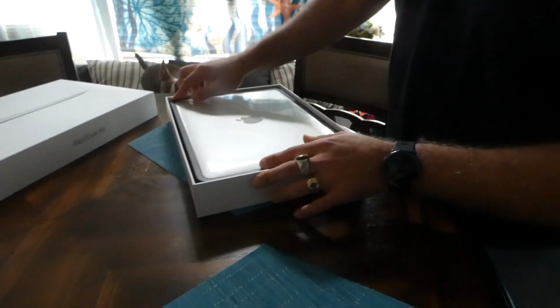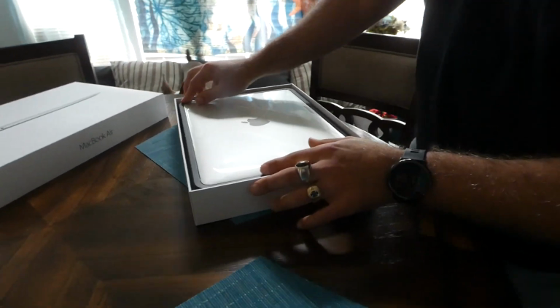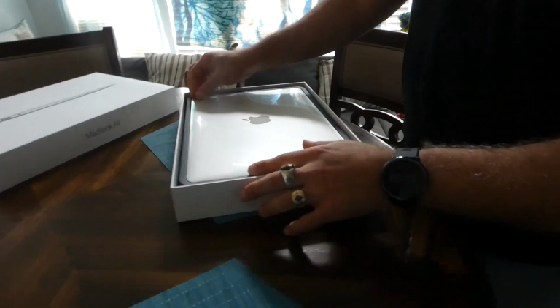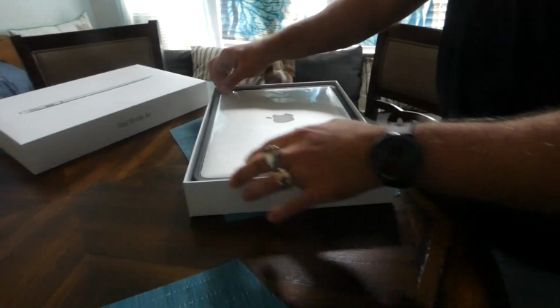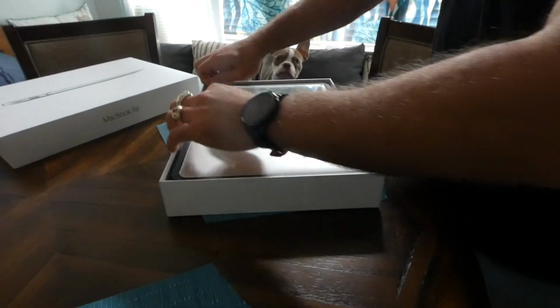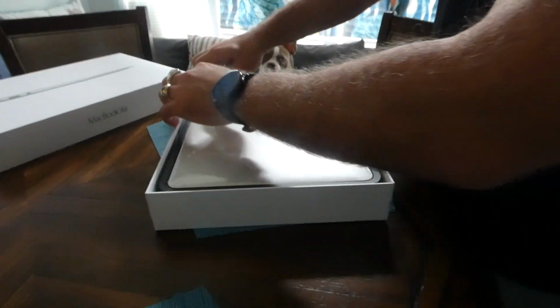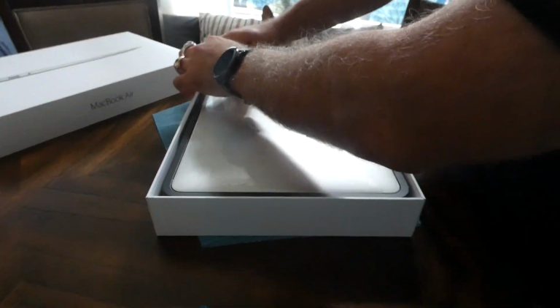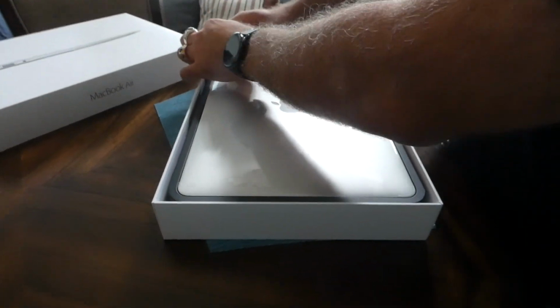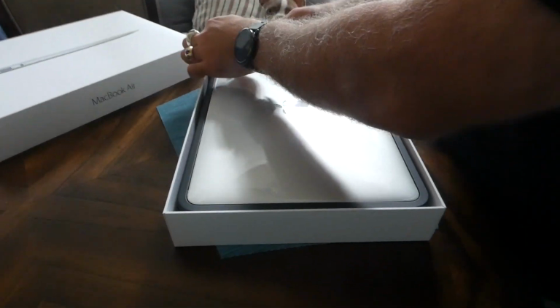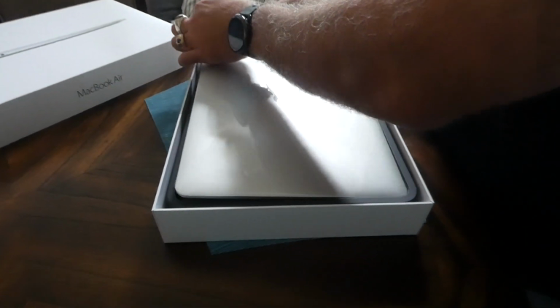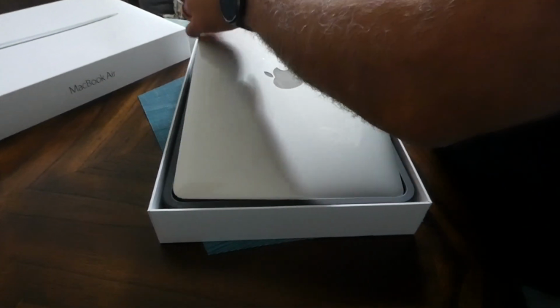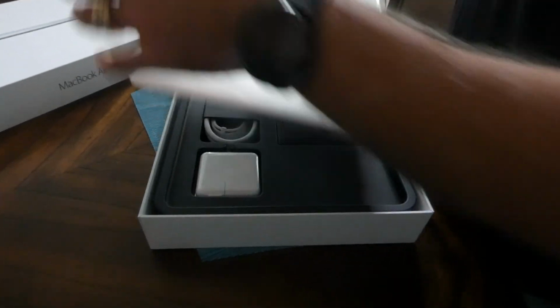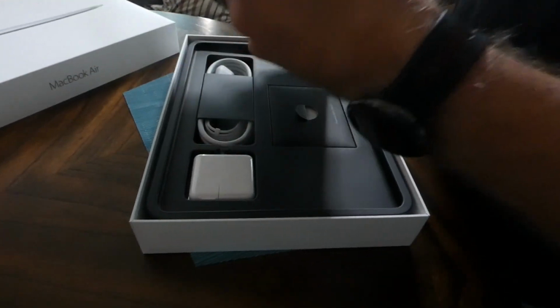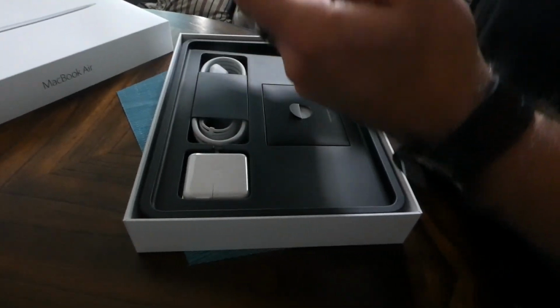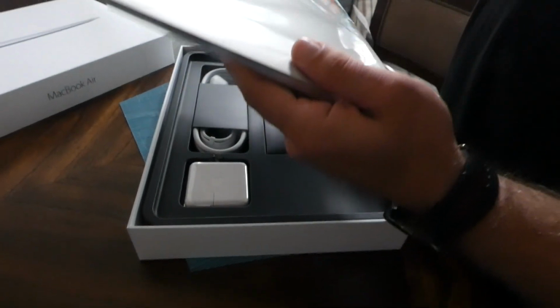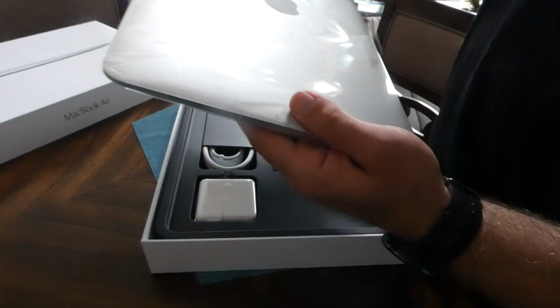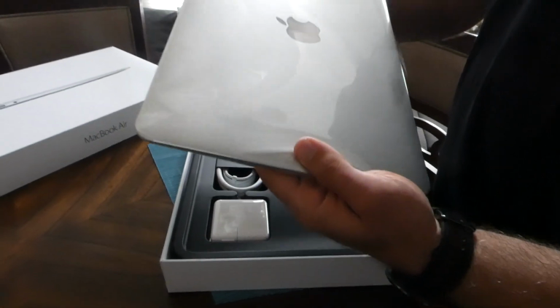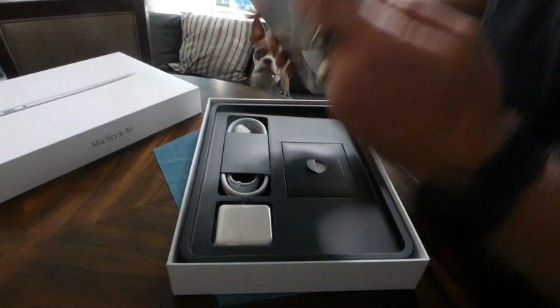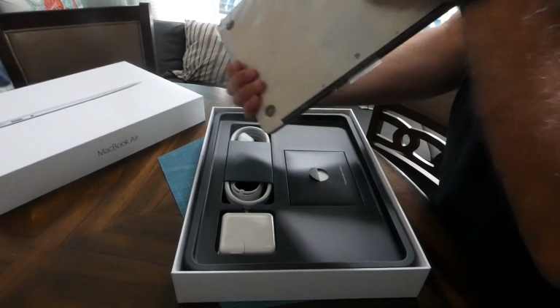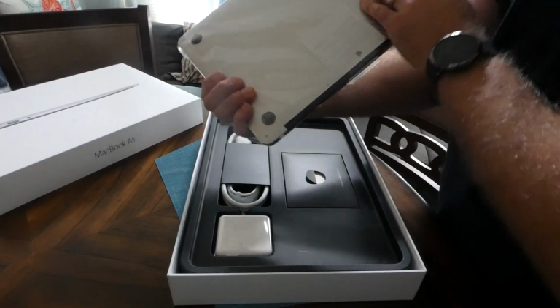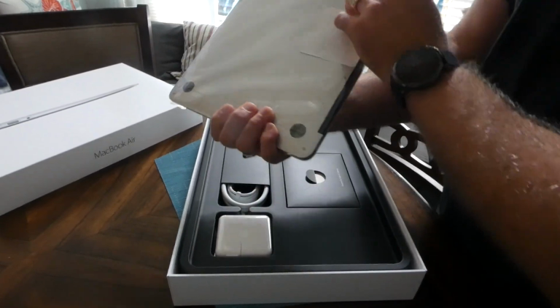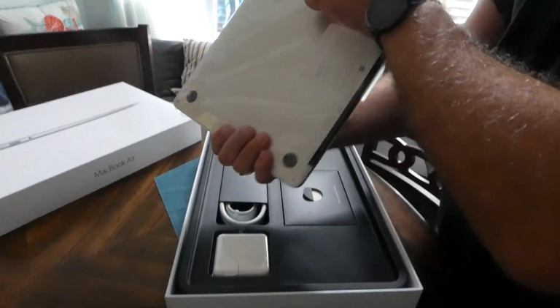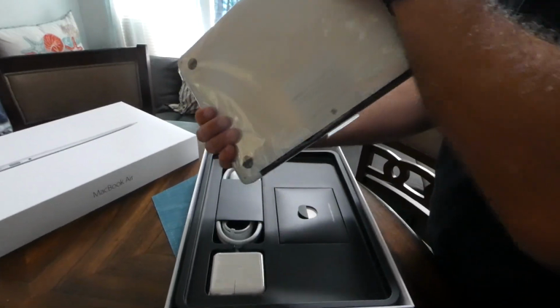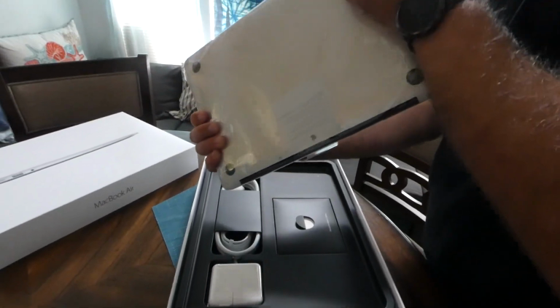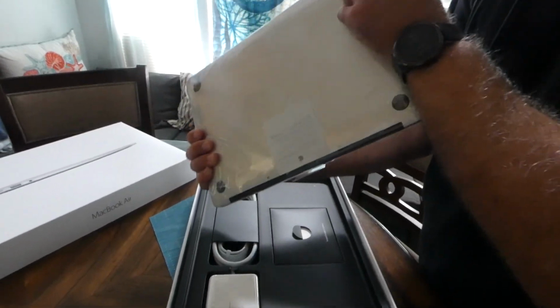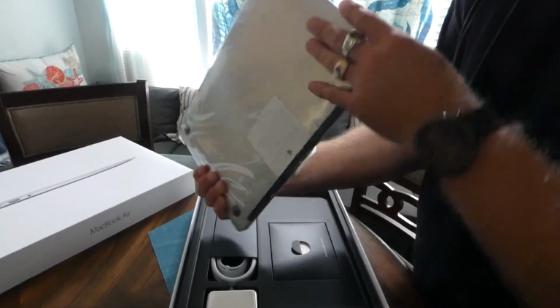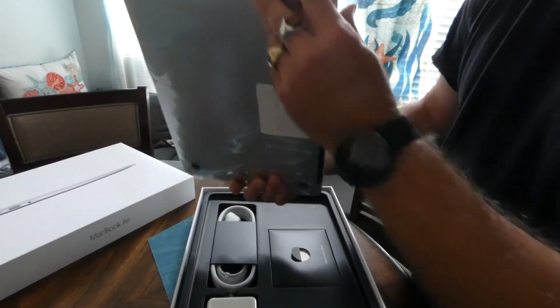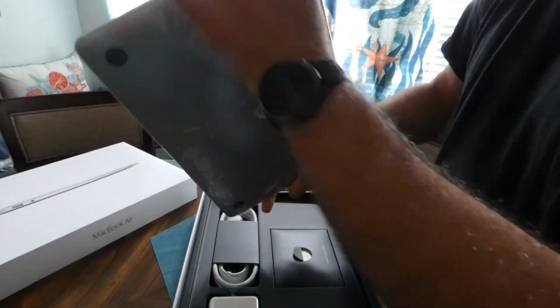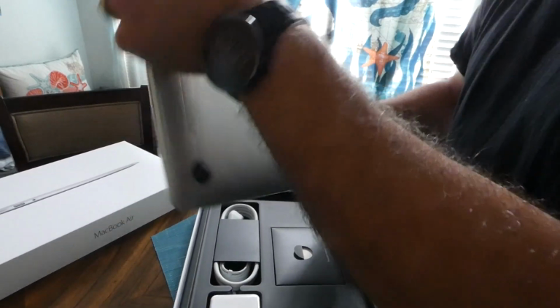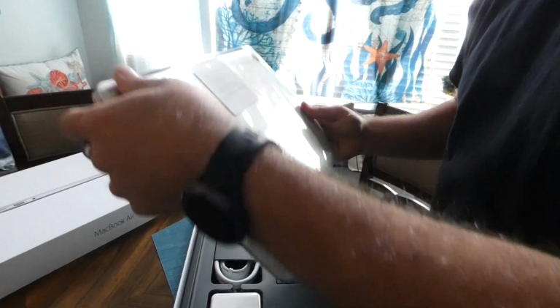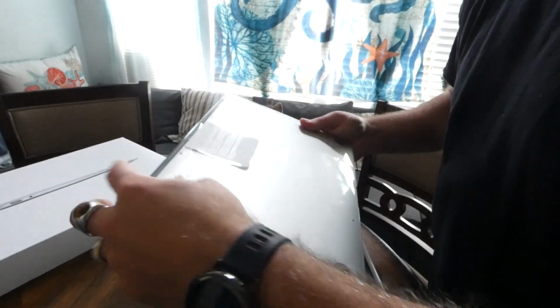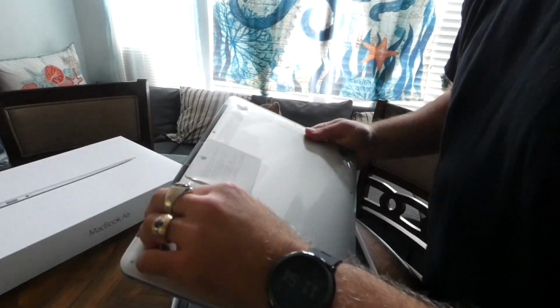As with all Apple products, they're very well packaged. The laptop is covered in a plastic sleeve. I'll try not to destroy the plastic sleeve when I open it, in case it needs to slide back in.